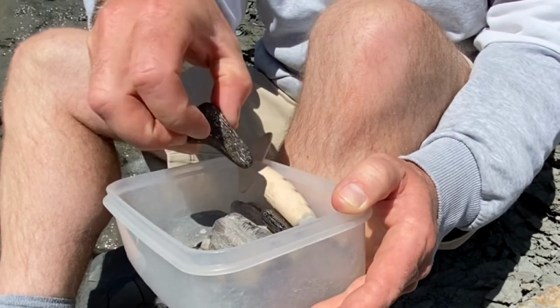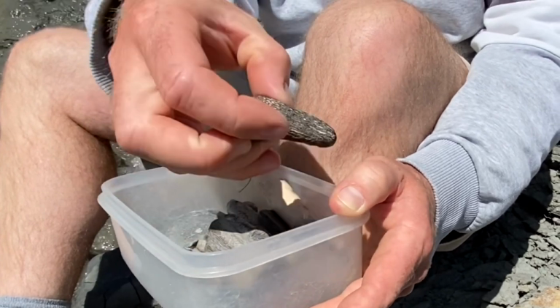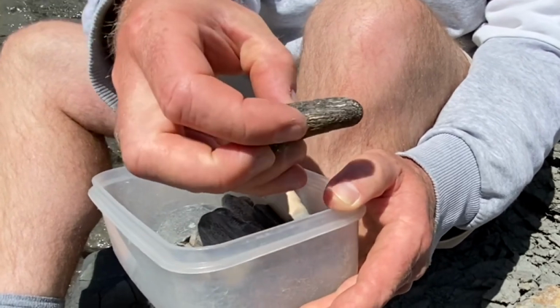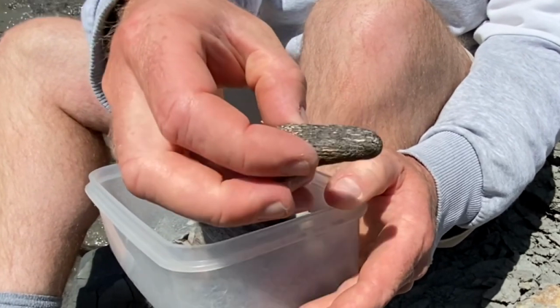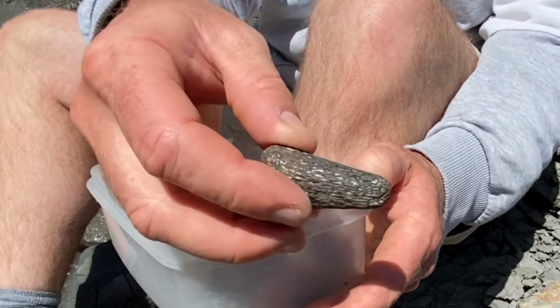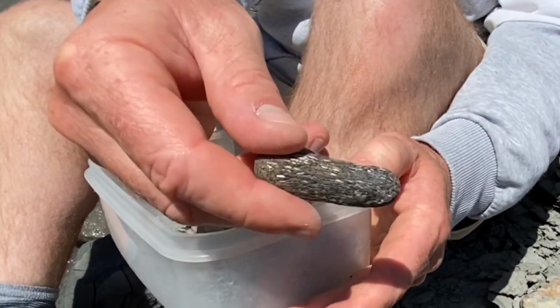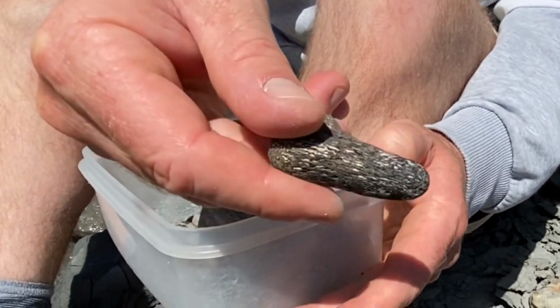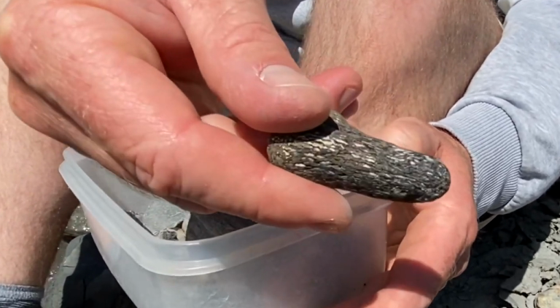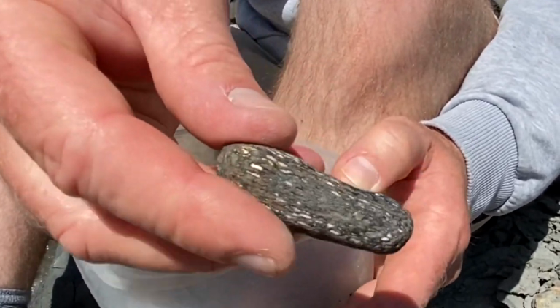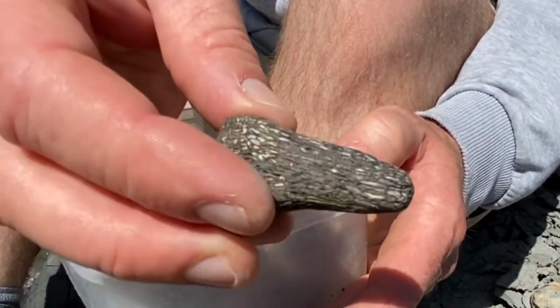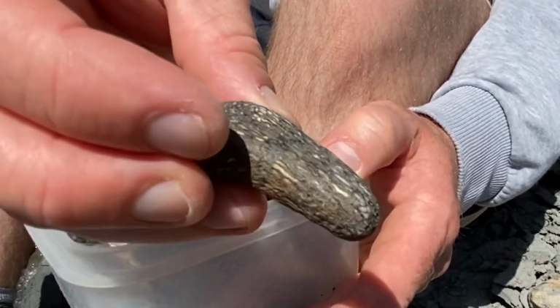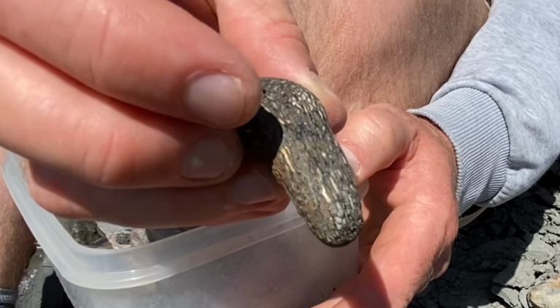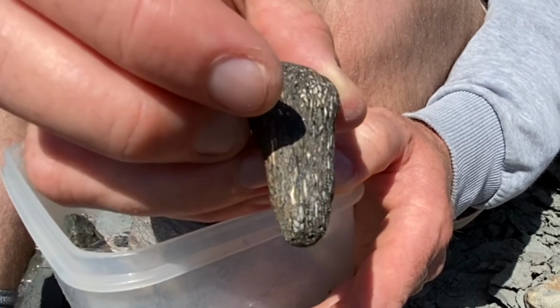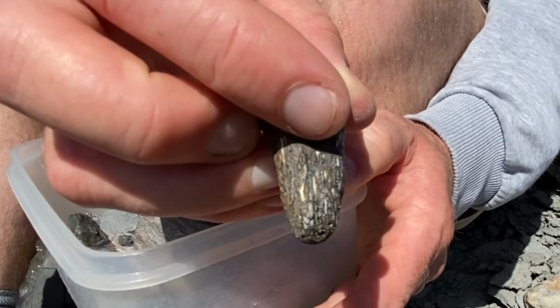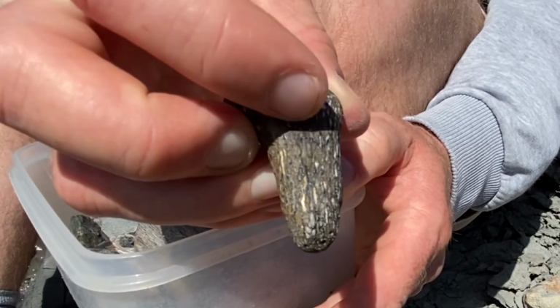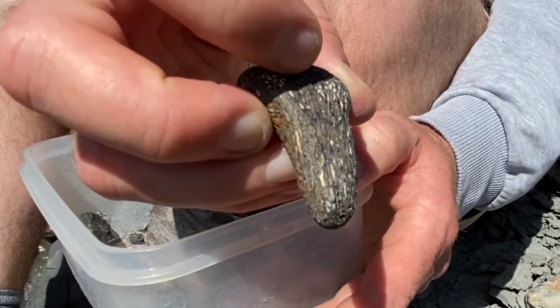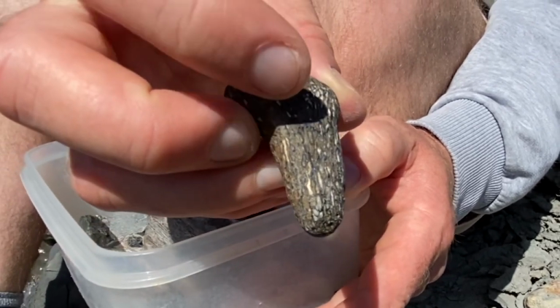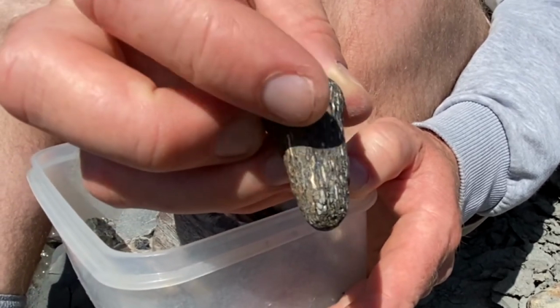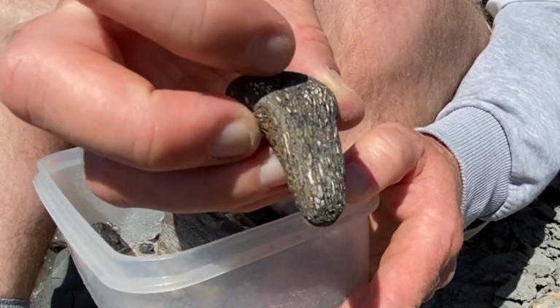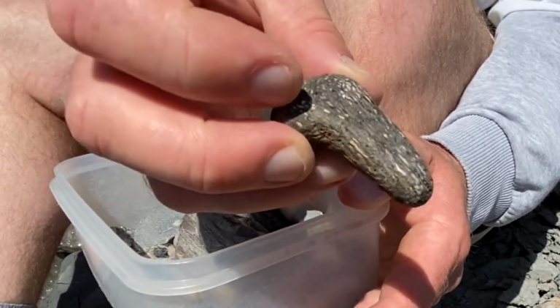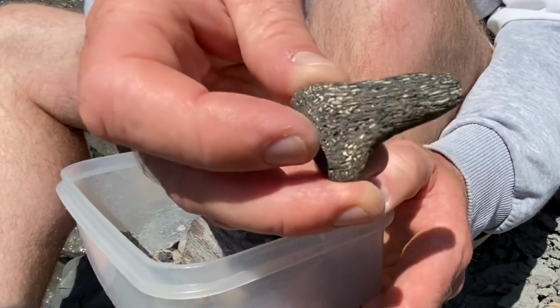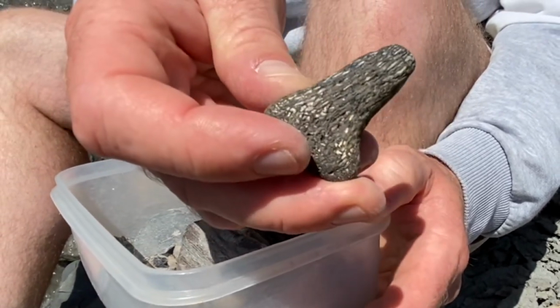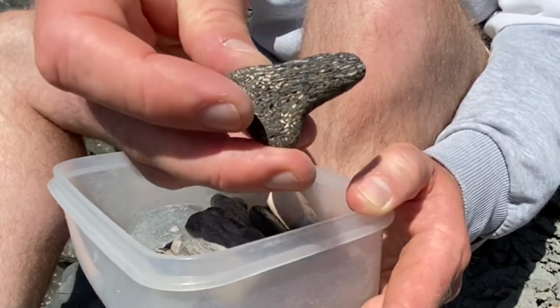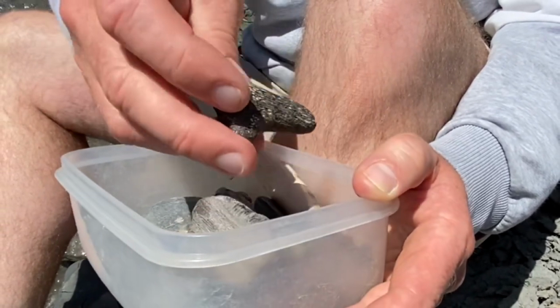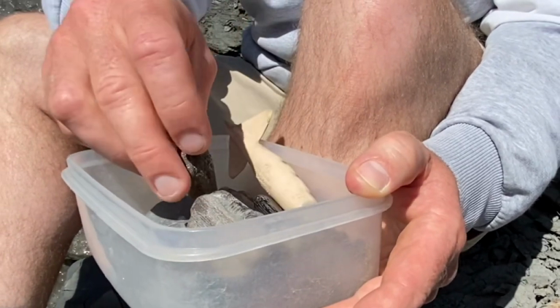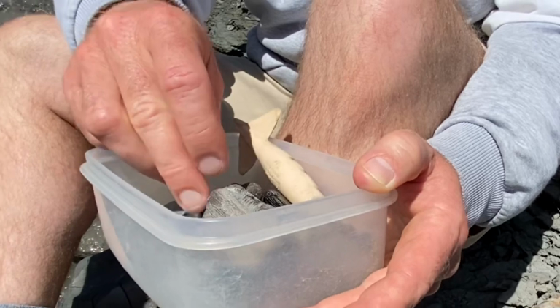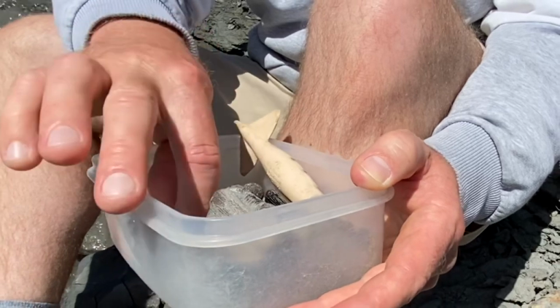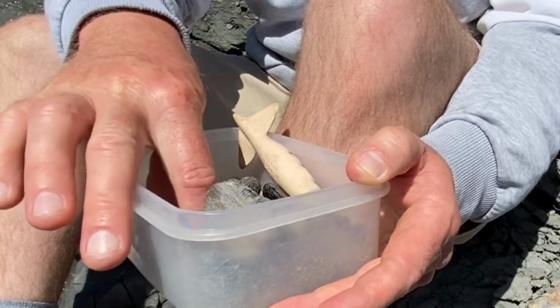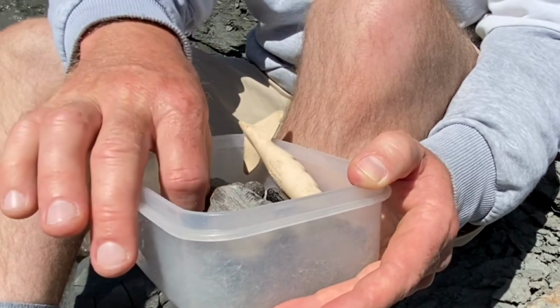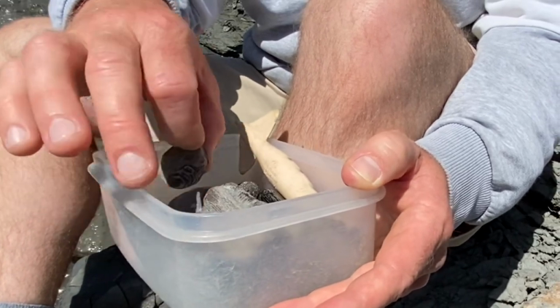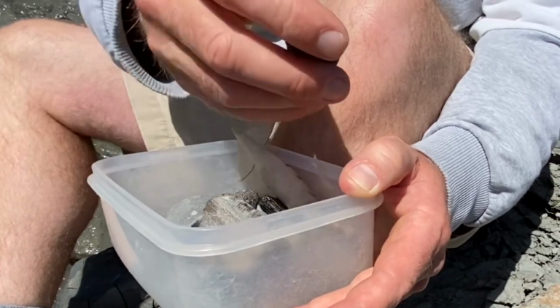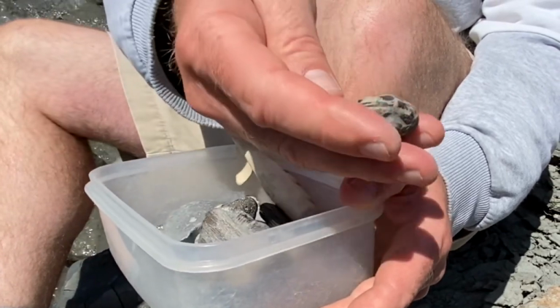When bone has been ground down by the sea's action, you can see the honeycomb effect with the blood vessels filled with white calcite. So that's some bone there, and it's heavy too when you lift it up.